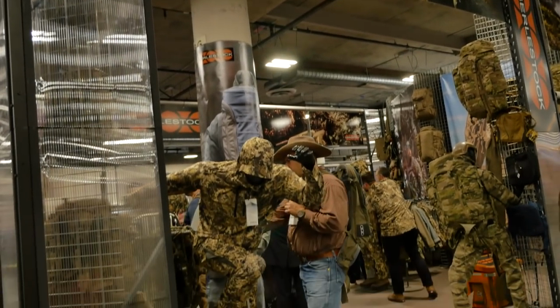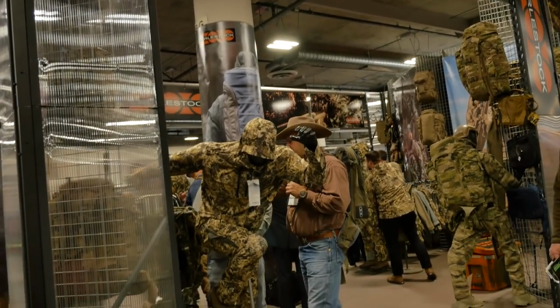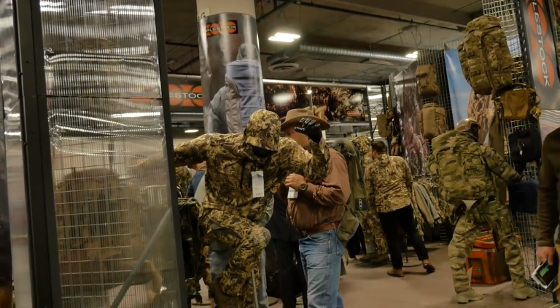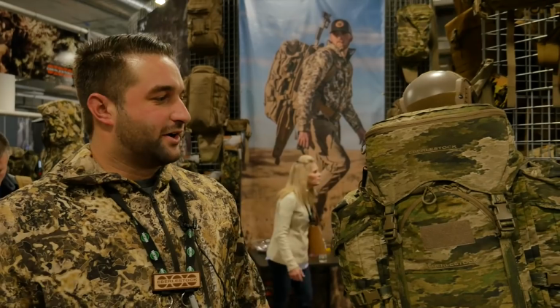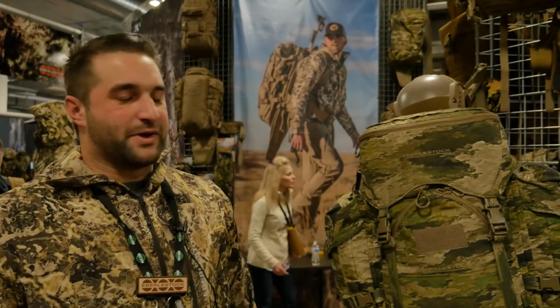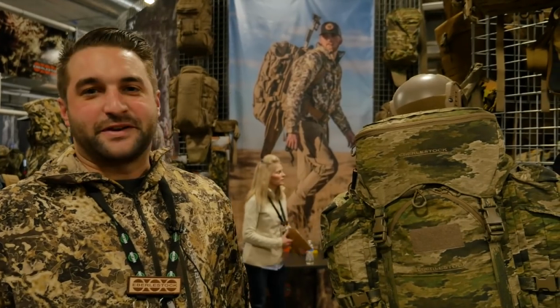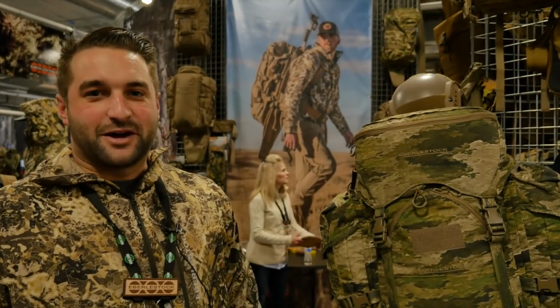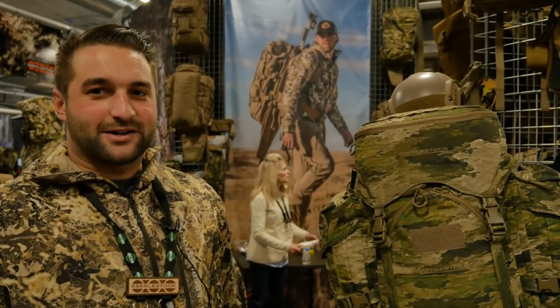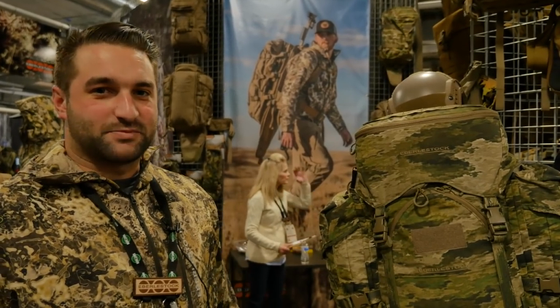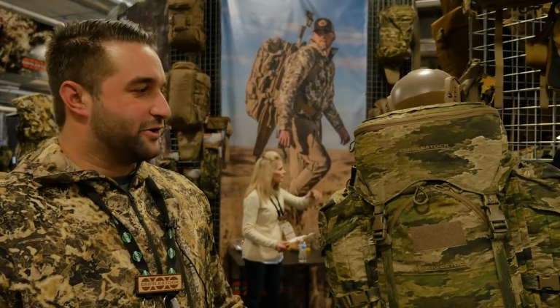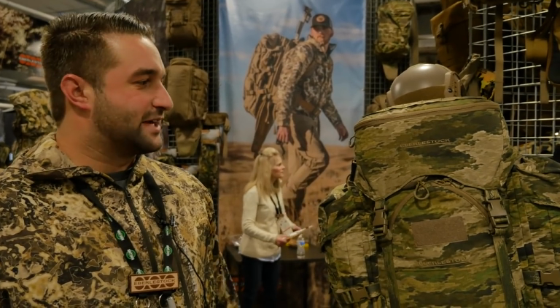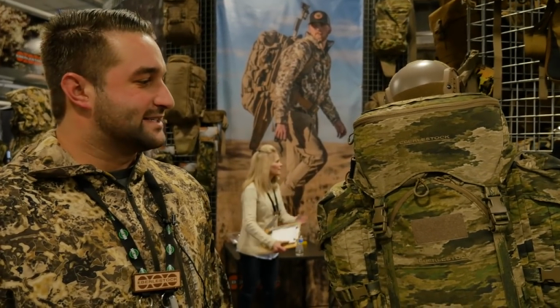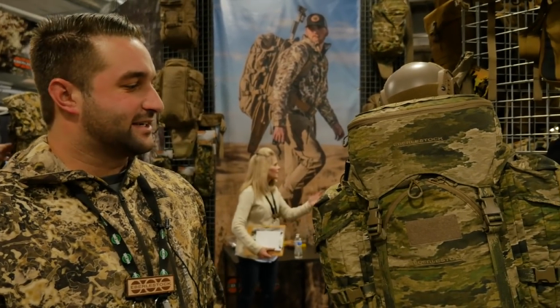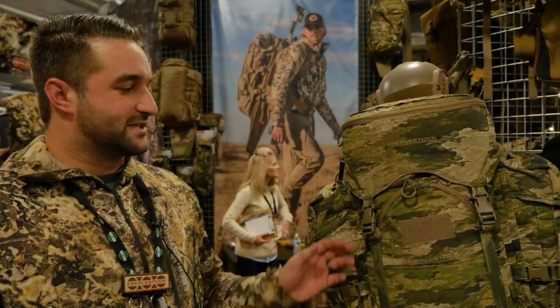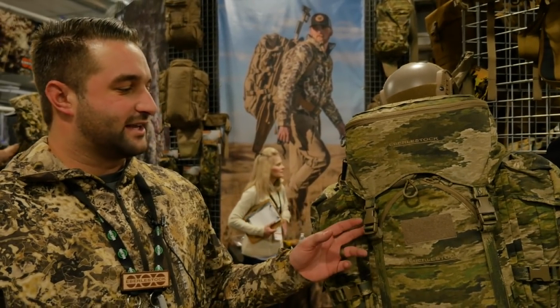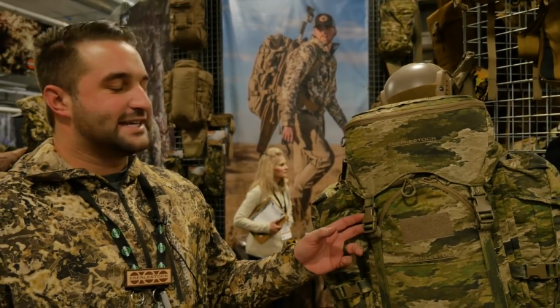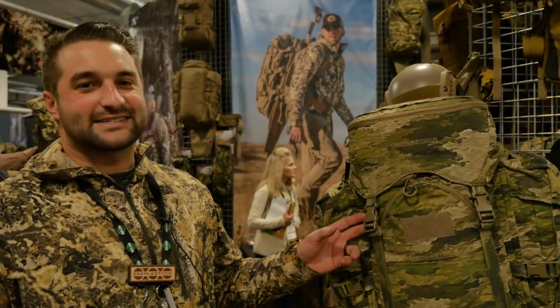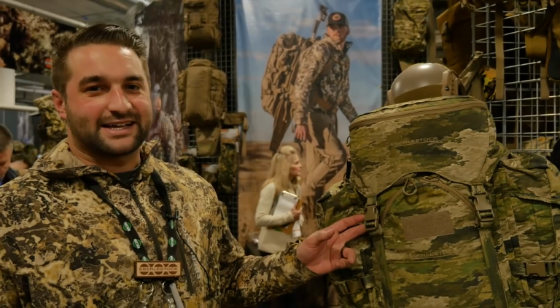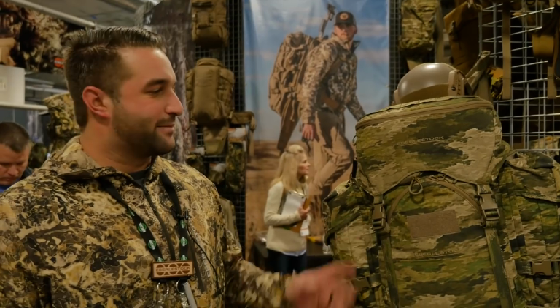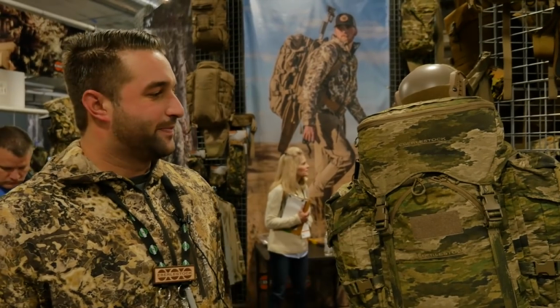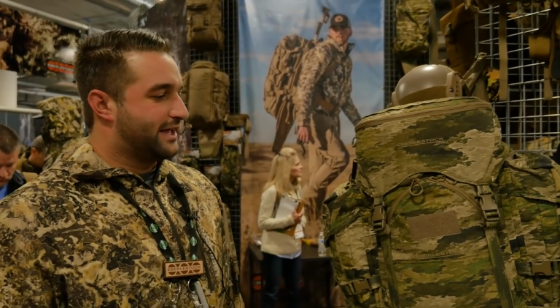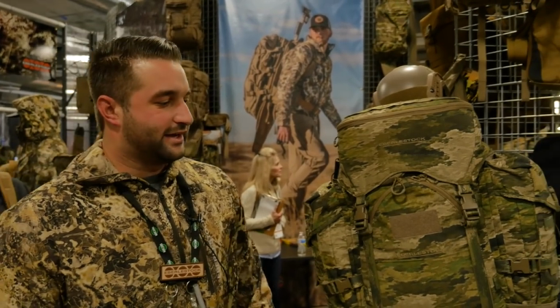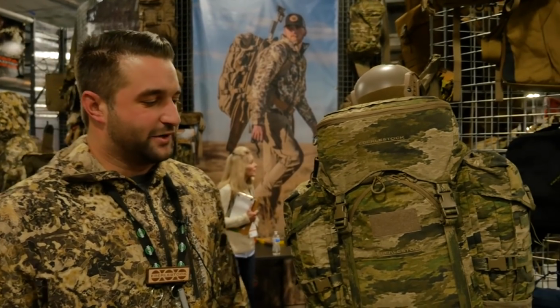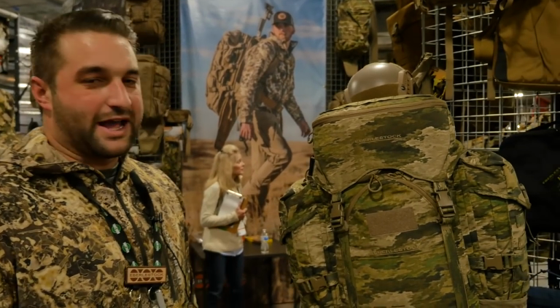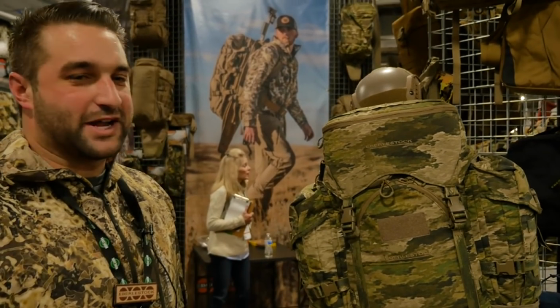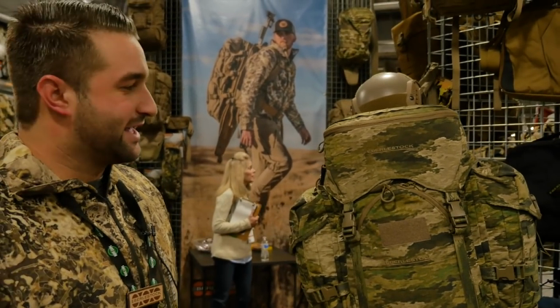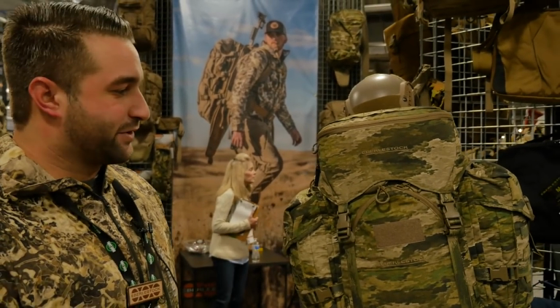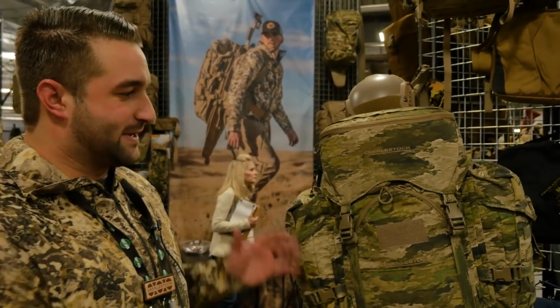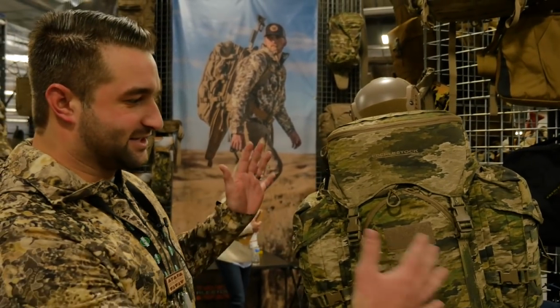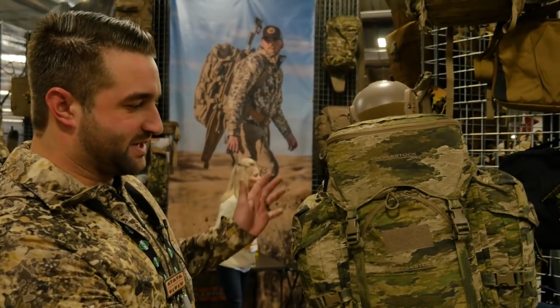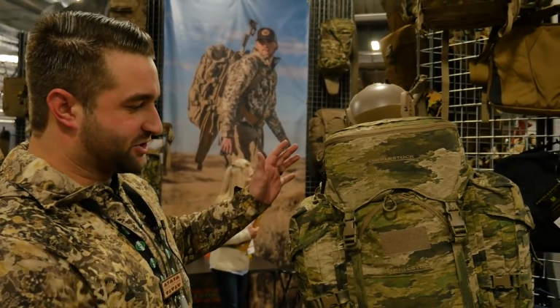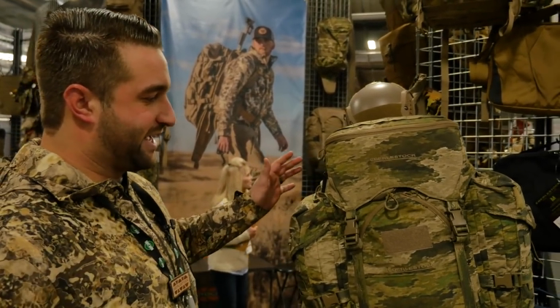This is our new F53 Tomahawk — brand new for 2019. It comes in the Atax IX camo, and if you know our half-track, the F3, it's basically a souped-up version of that.